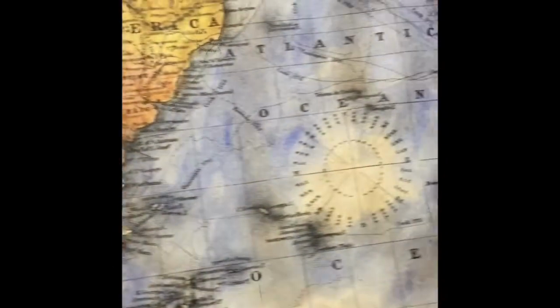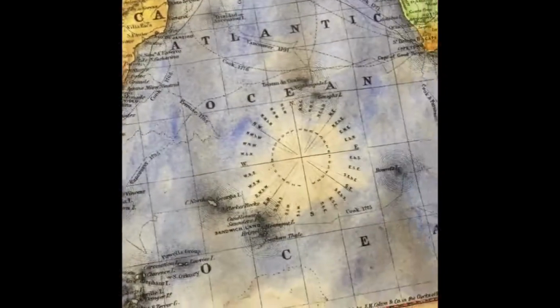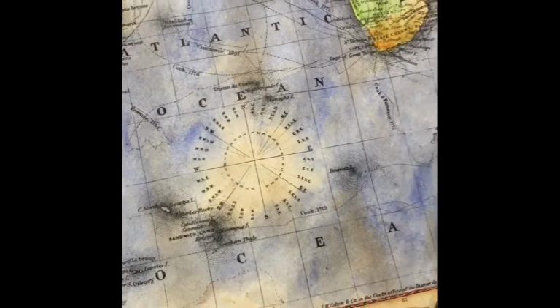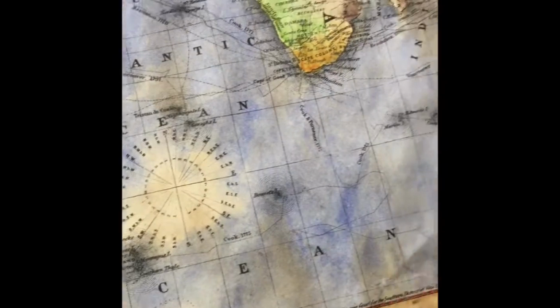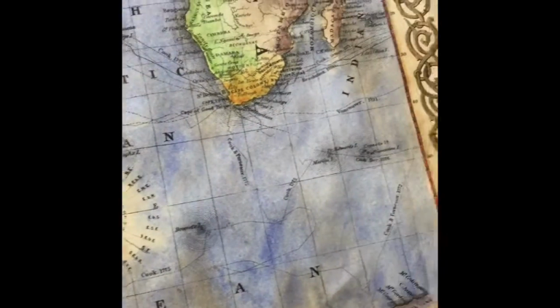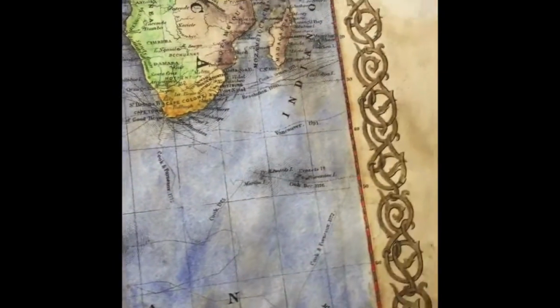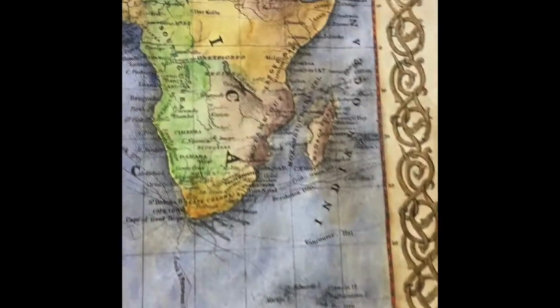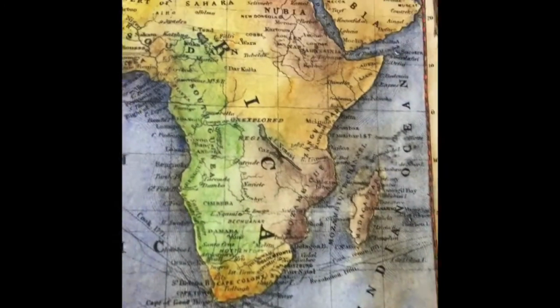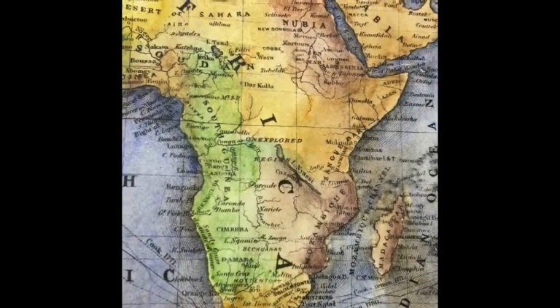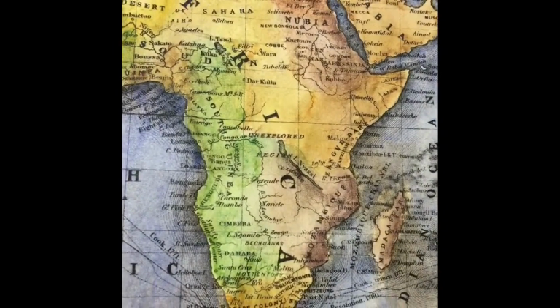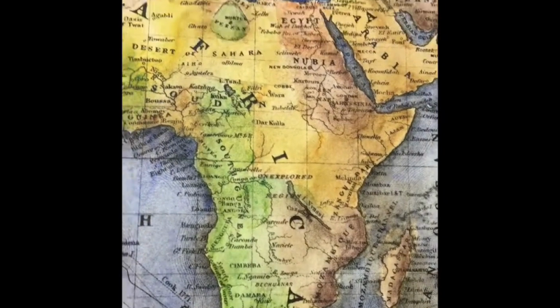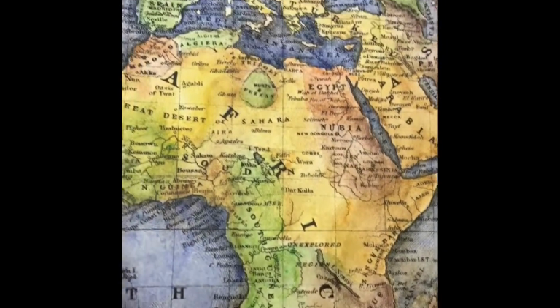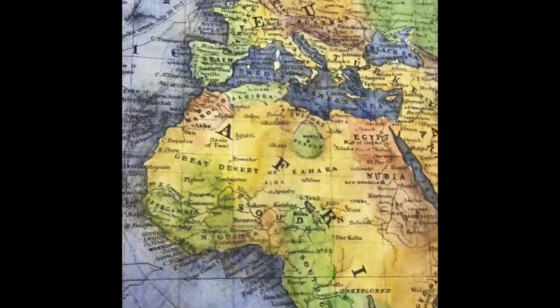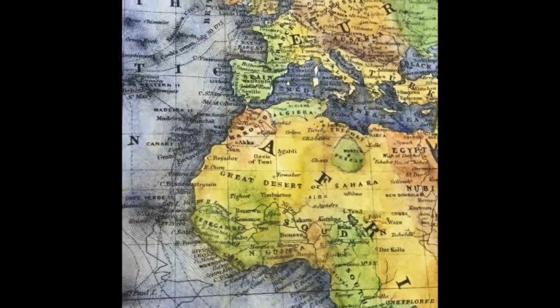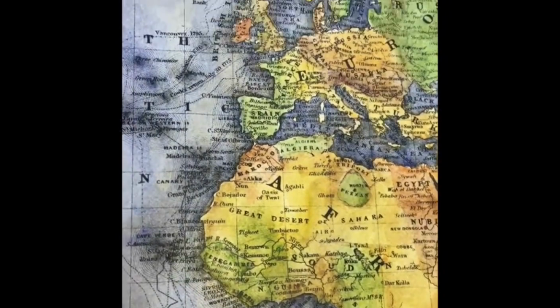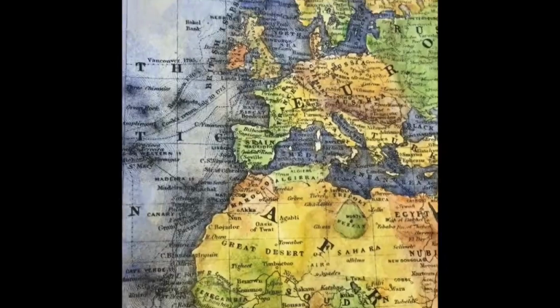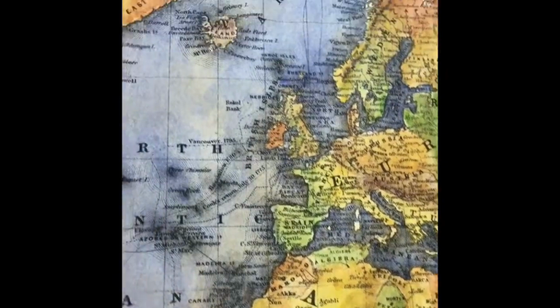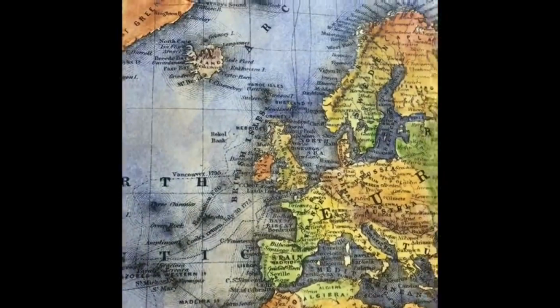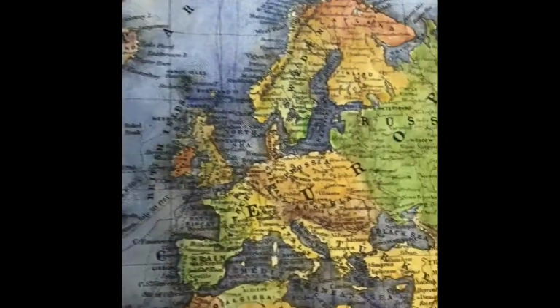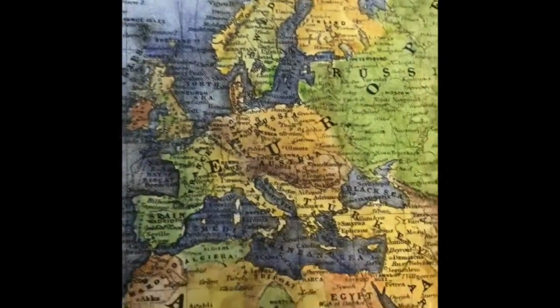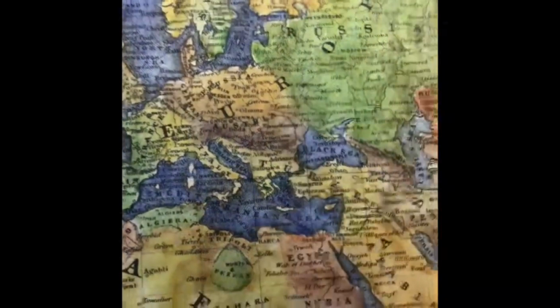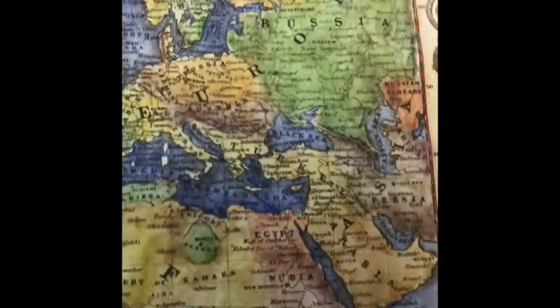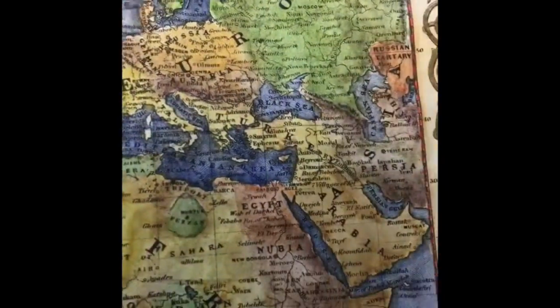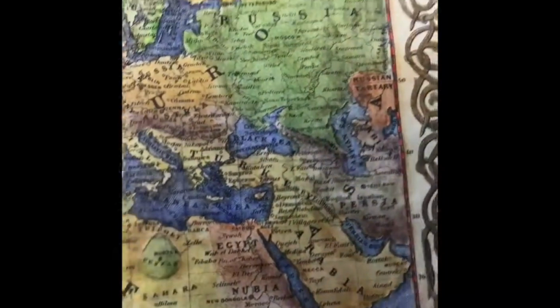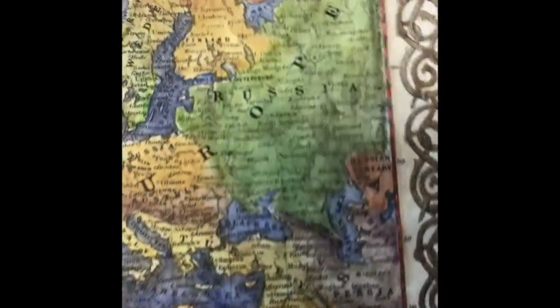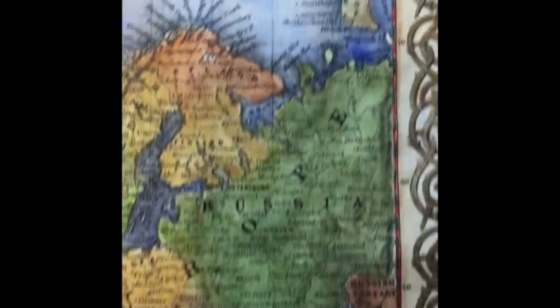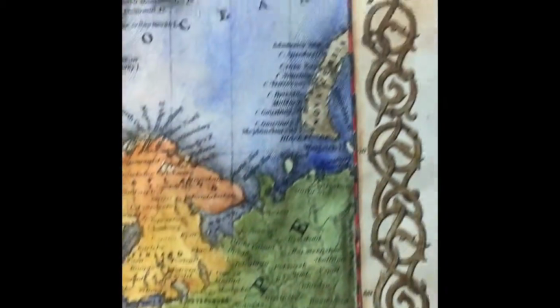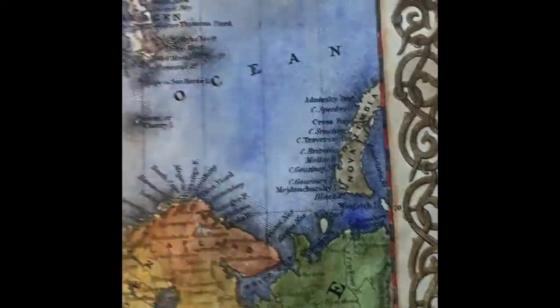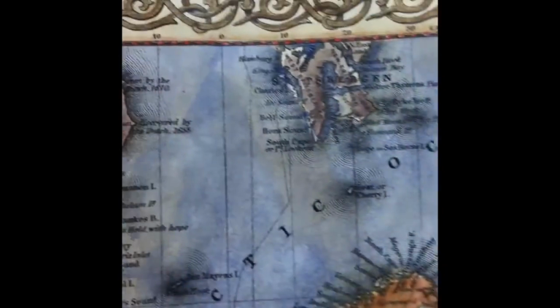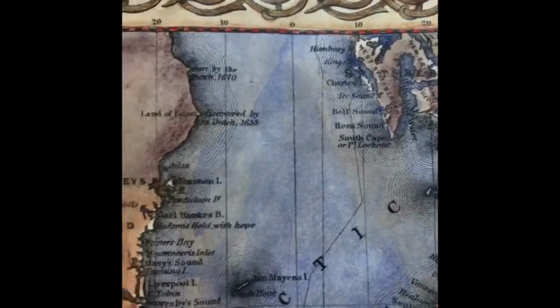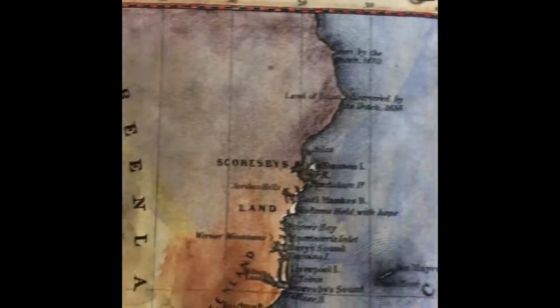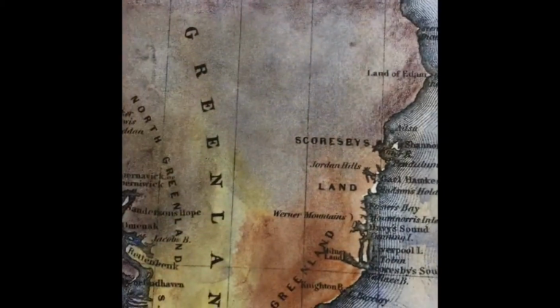A vast portion of Central Africa is characterized as unexplored region. The vague illustration of the Antarctic reflects the lack of deep exploration of the region up to that point.